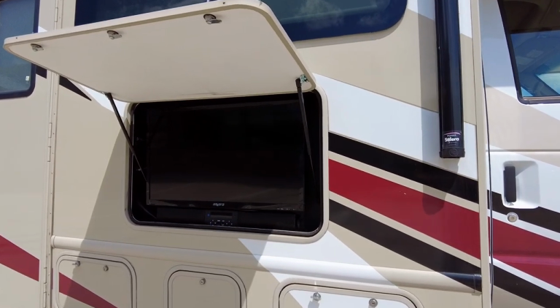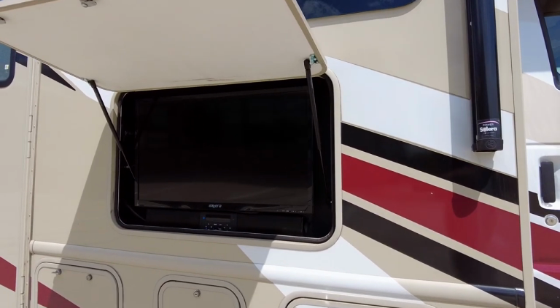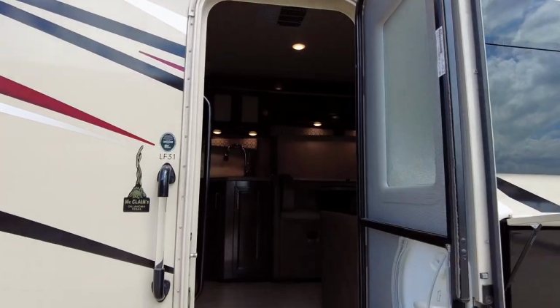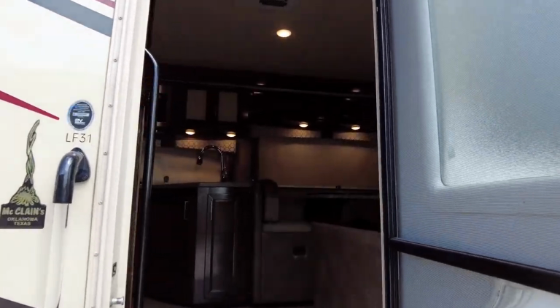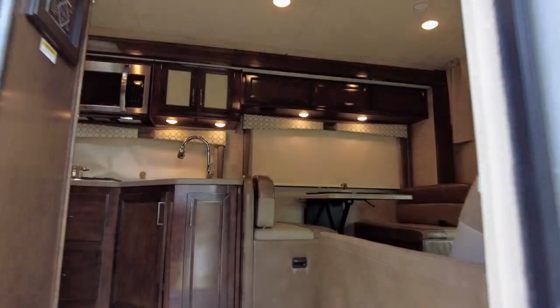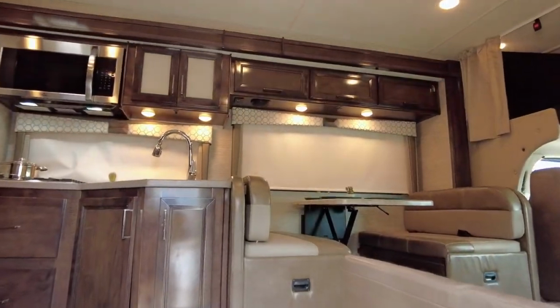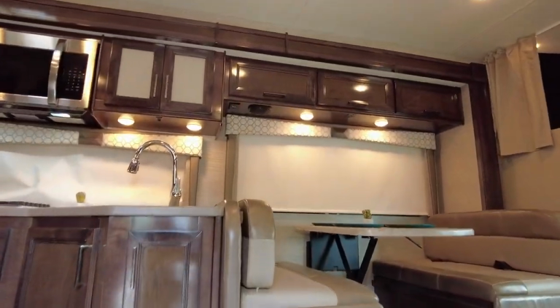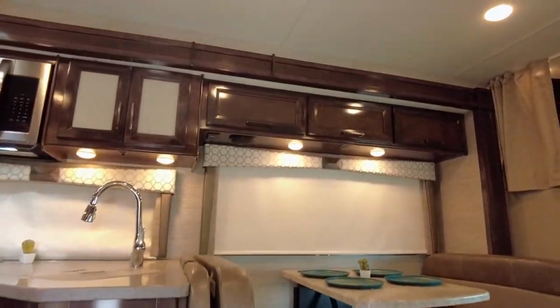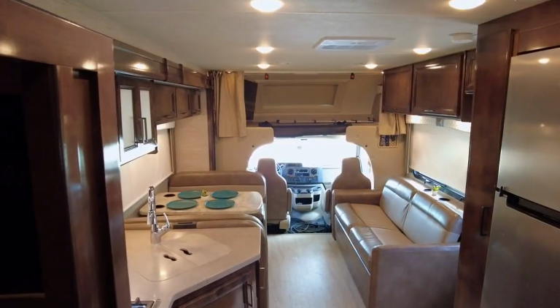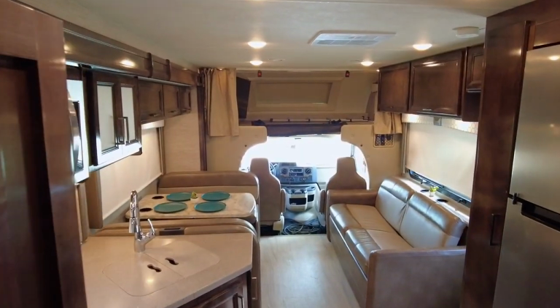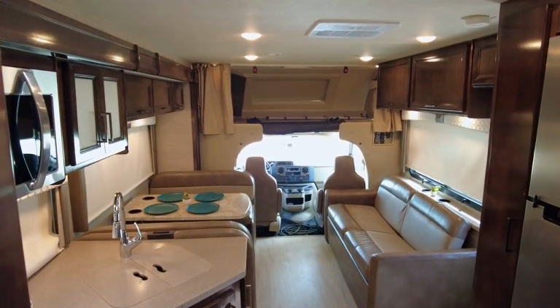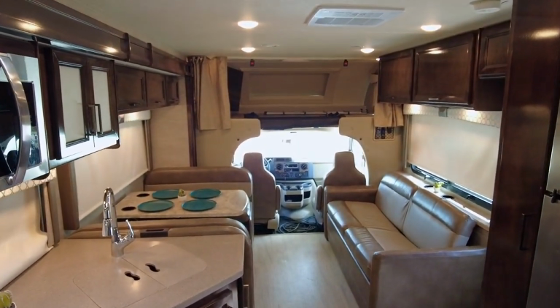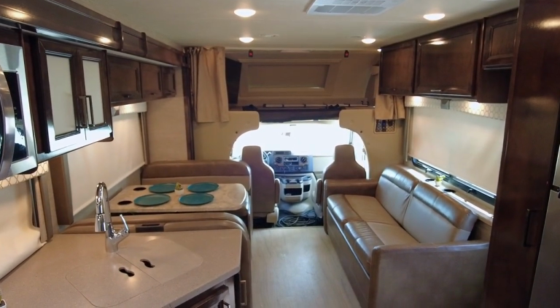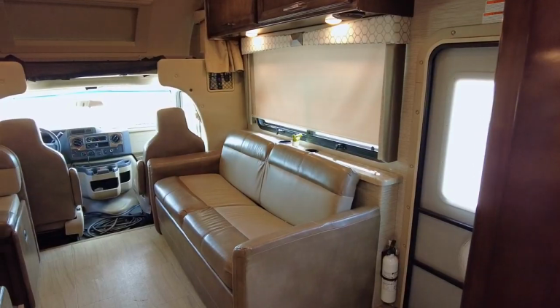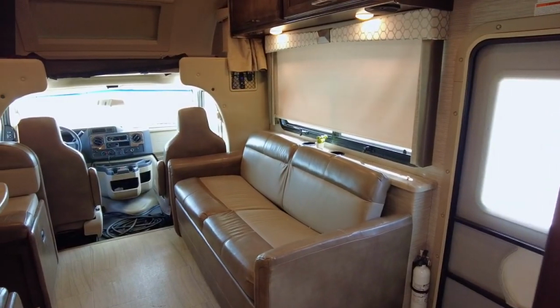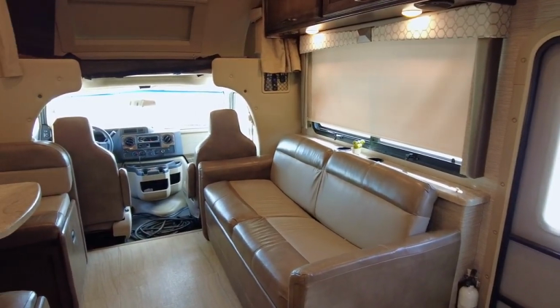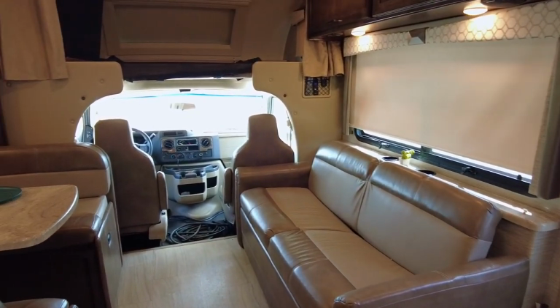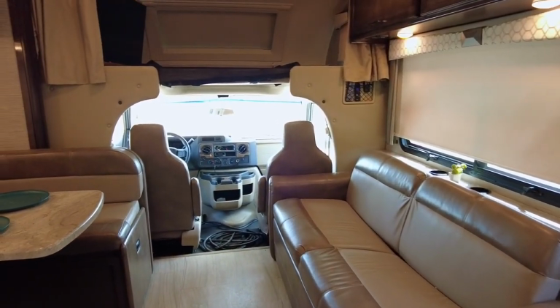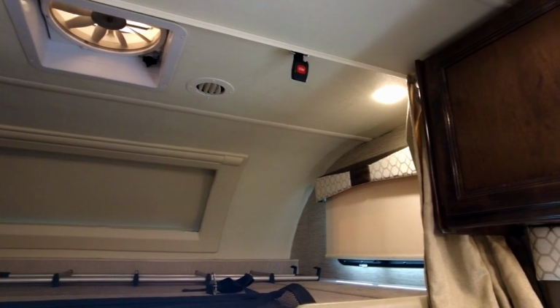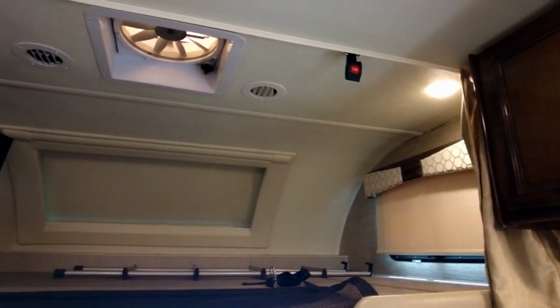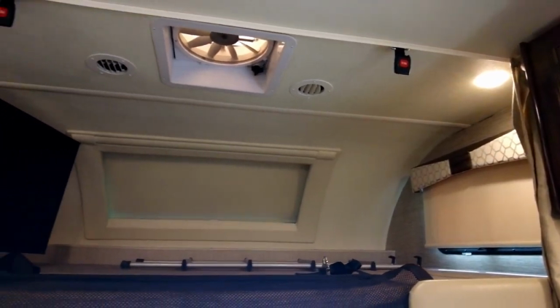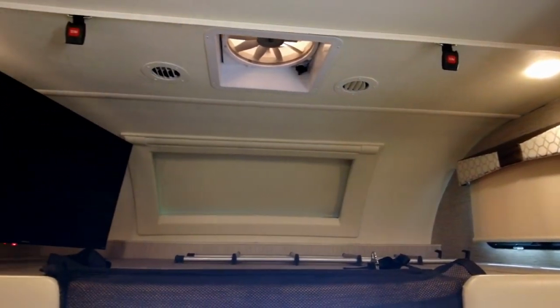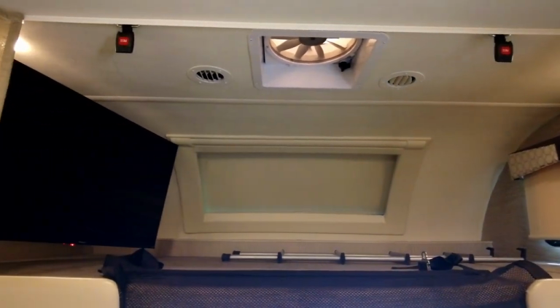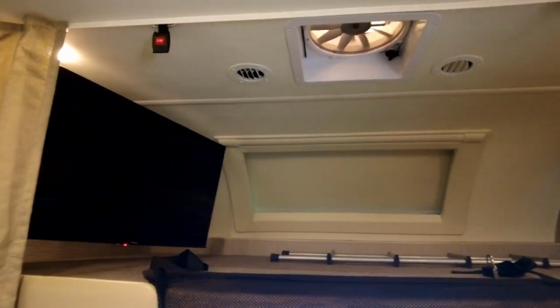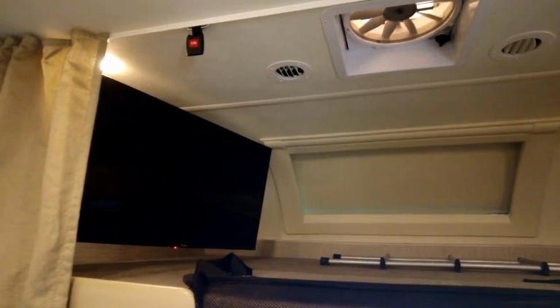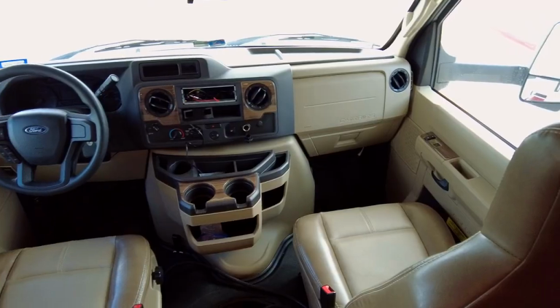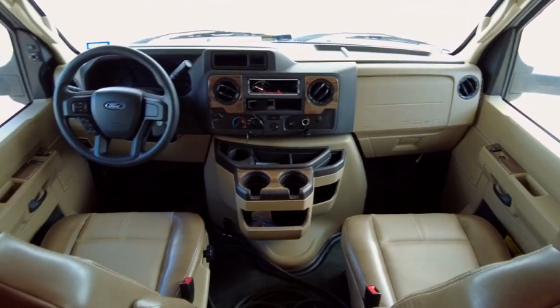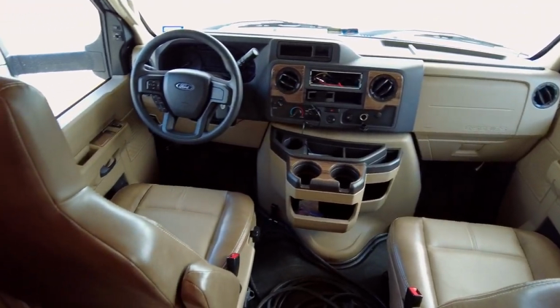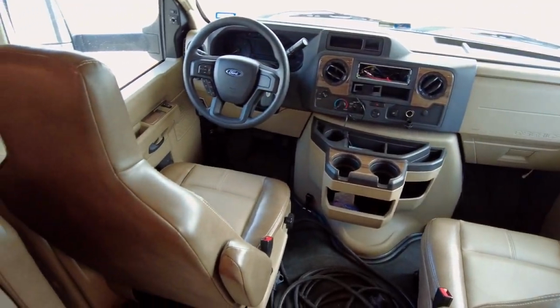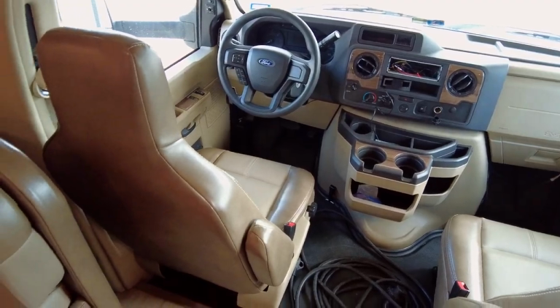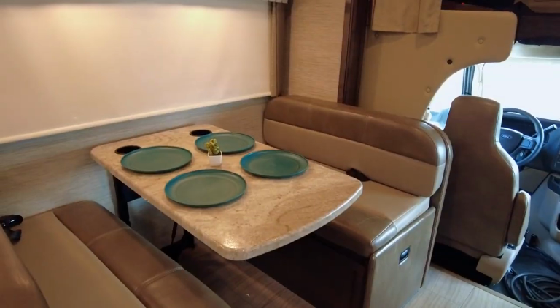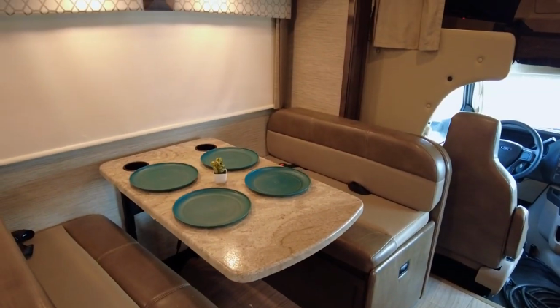Entertain as easily outdoors as you can indoors. Inside is an oasis of comfort and luxury that goes wherever you point it. The sleeping bunk above the cab features a skylight and large swivel-out TV. It's awesome to drive and awesome to live in.